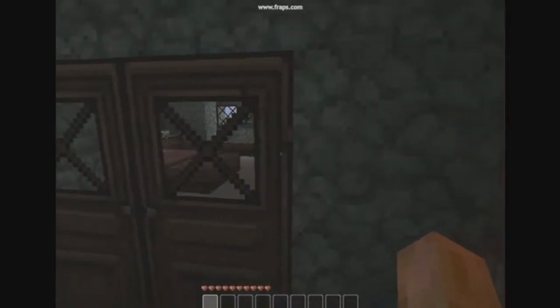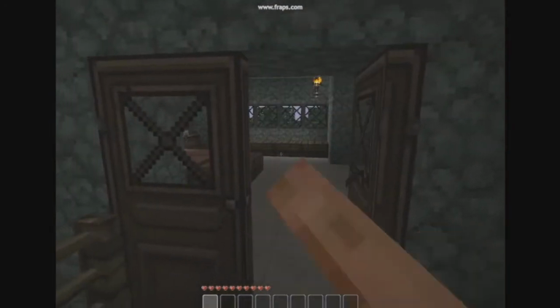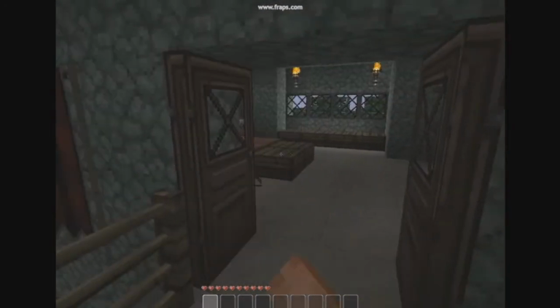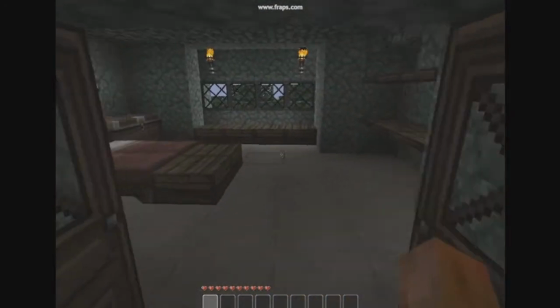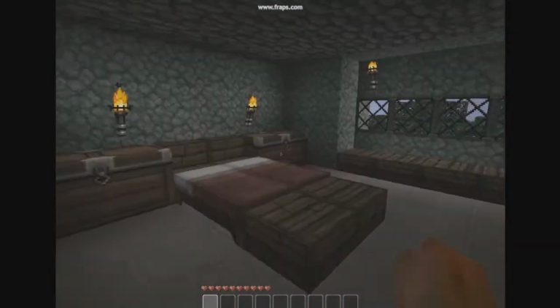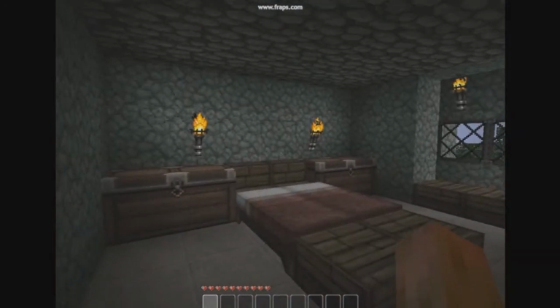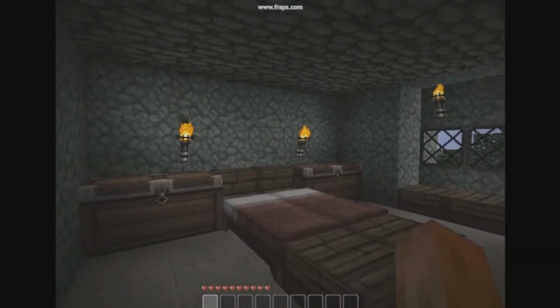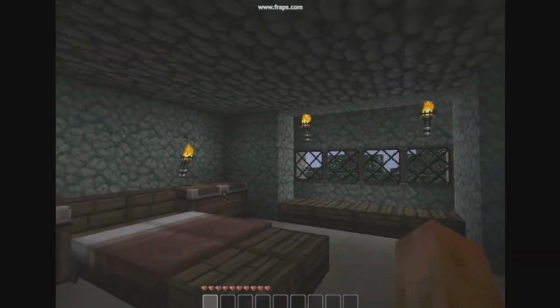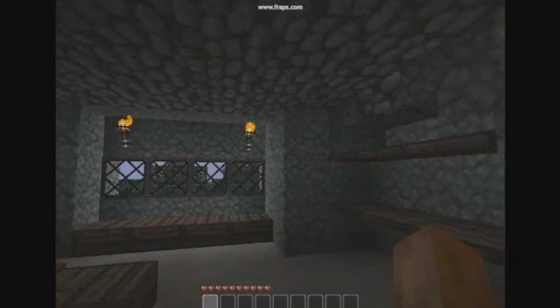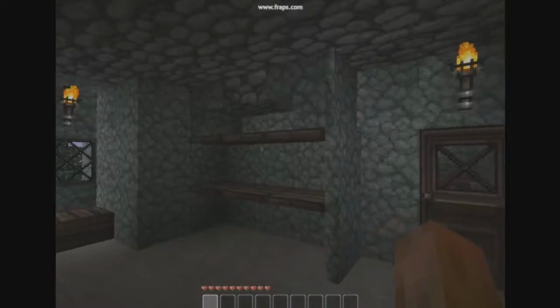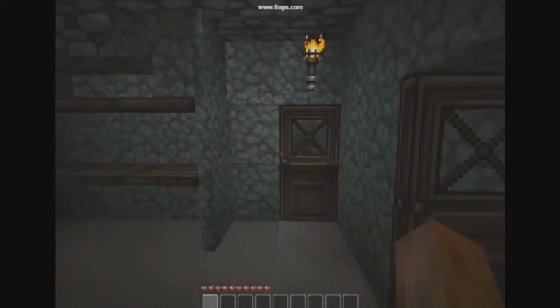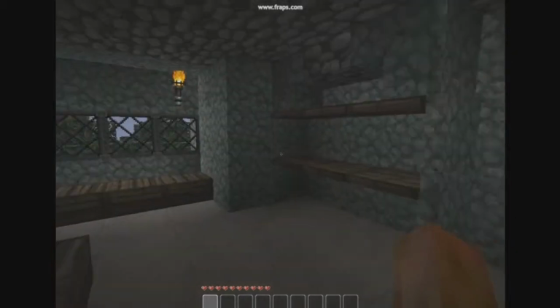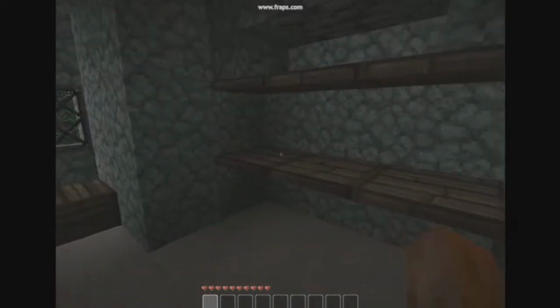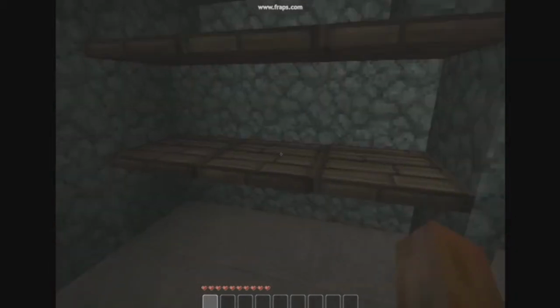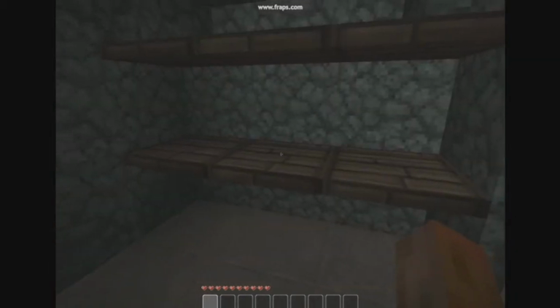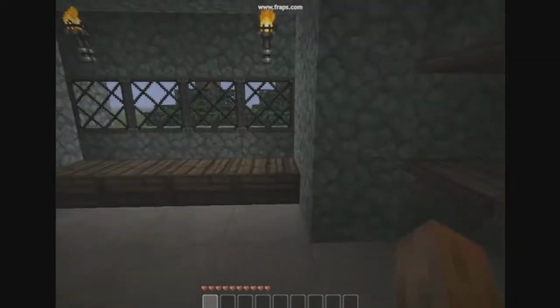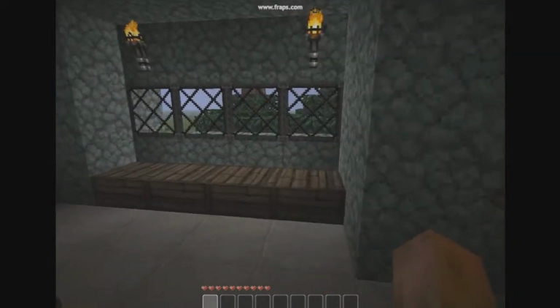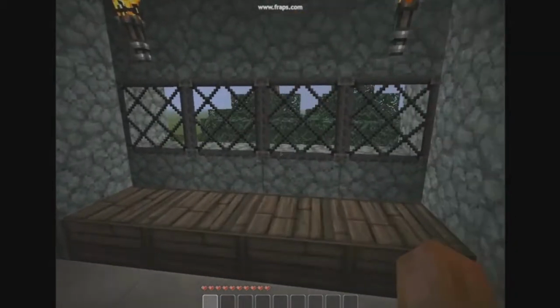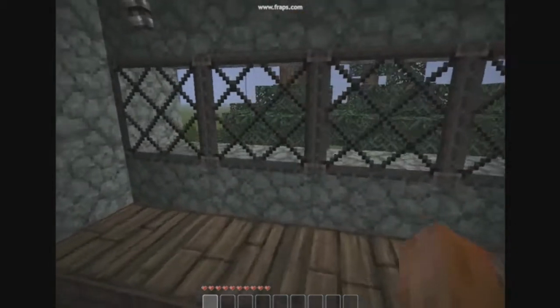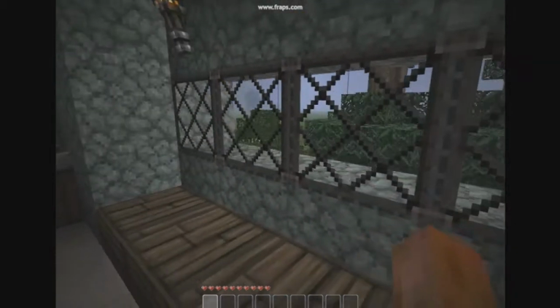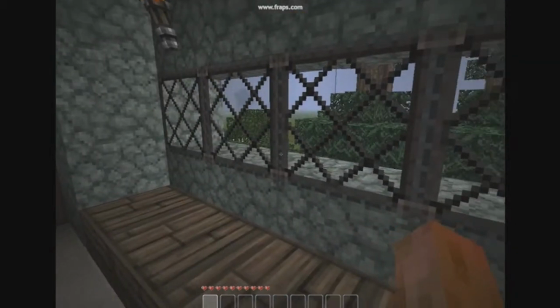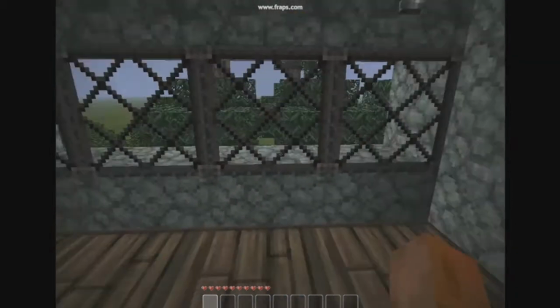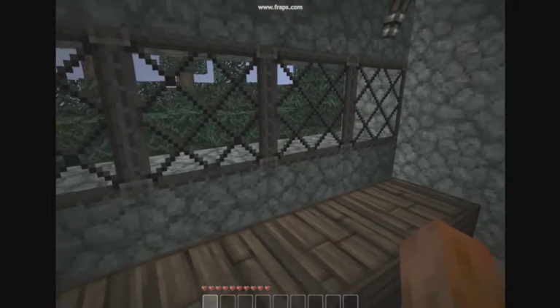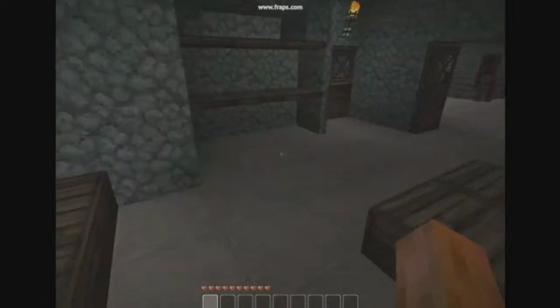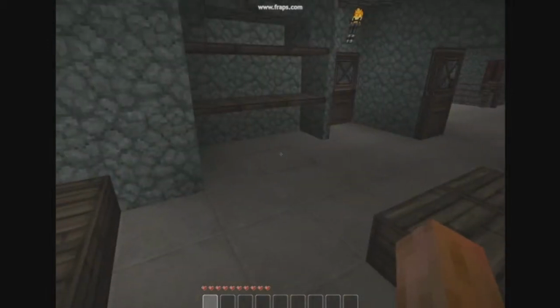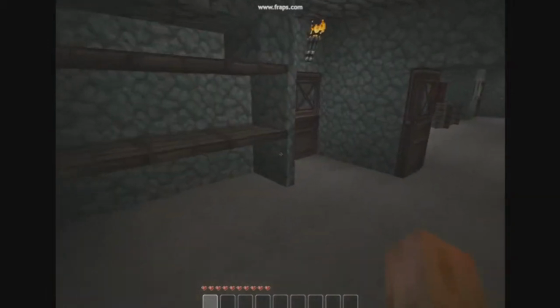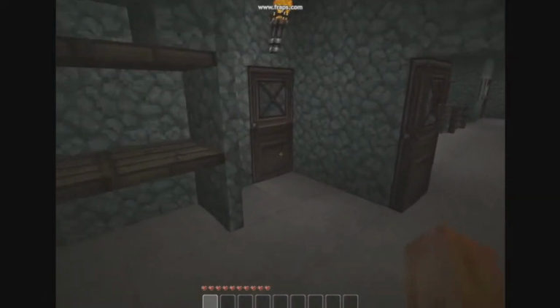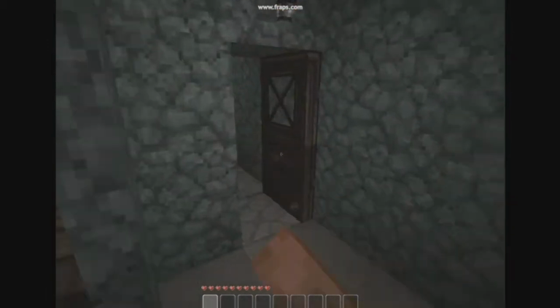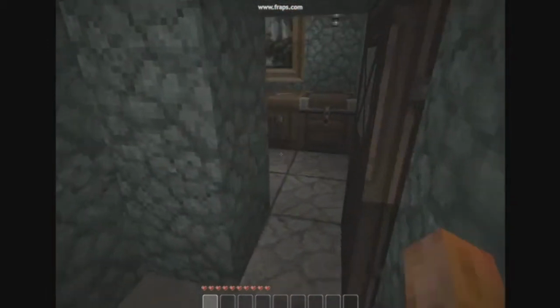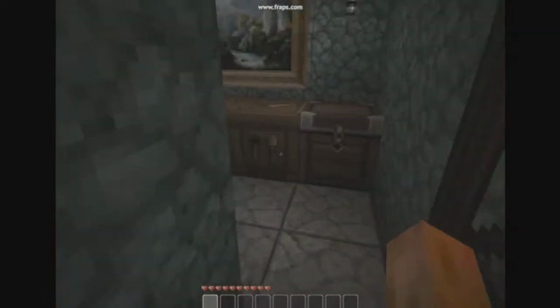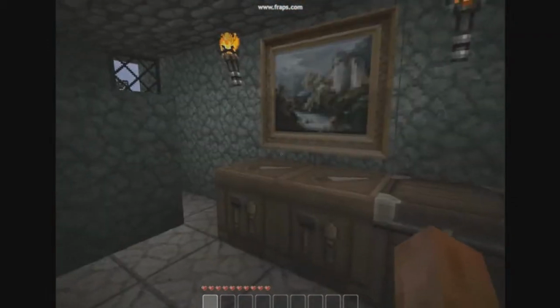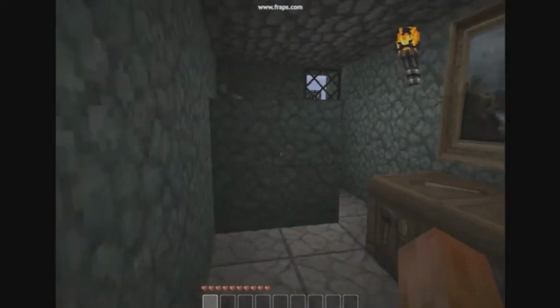Balcony. Master bedroom — yeah, looks pretty cool. Closet. The little window to look outside.